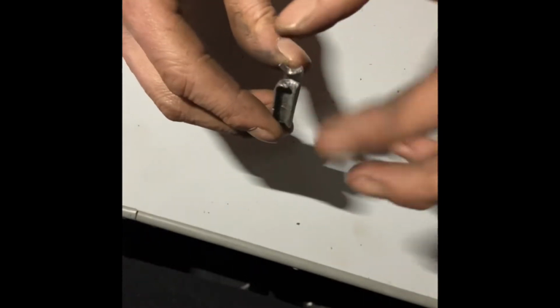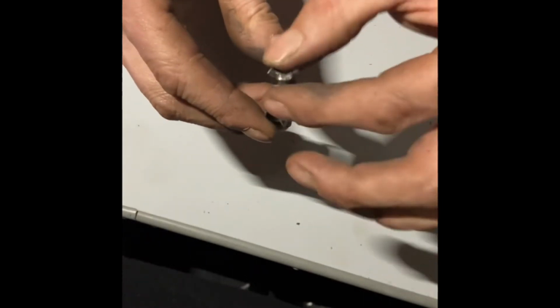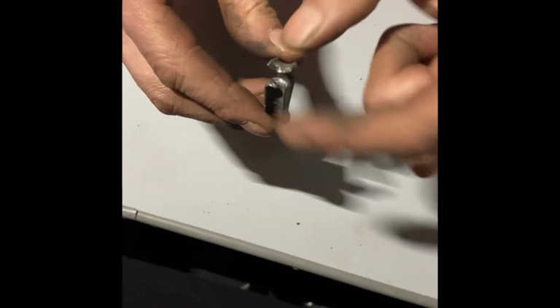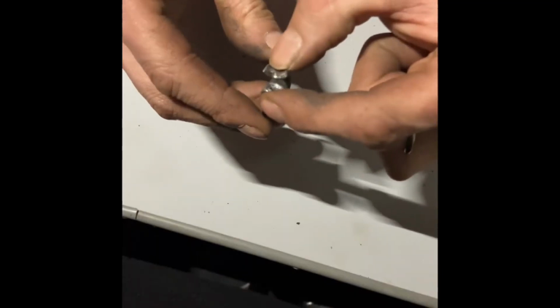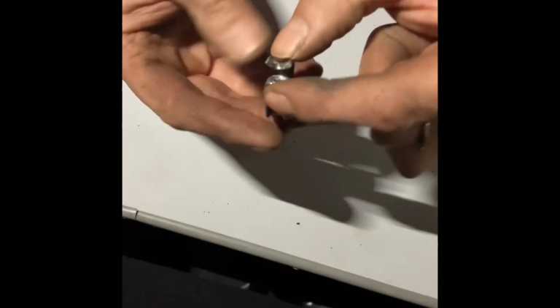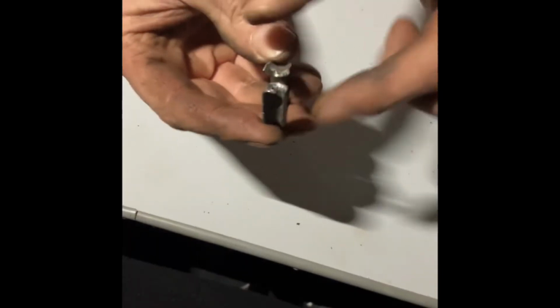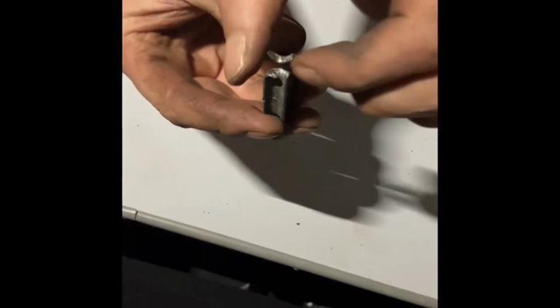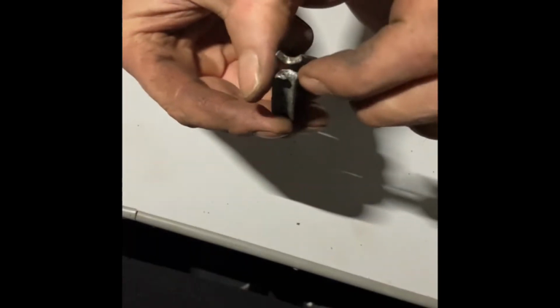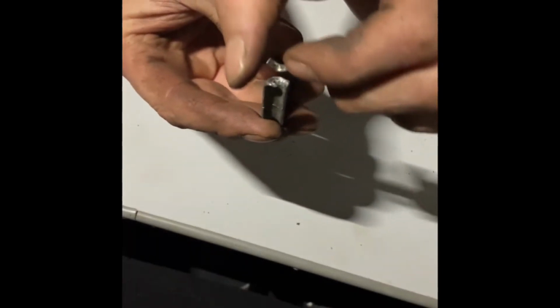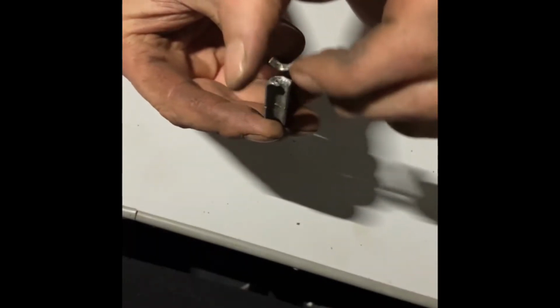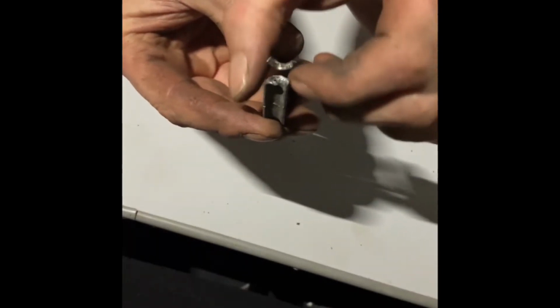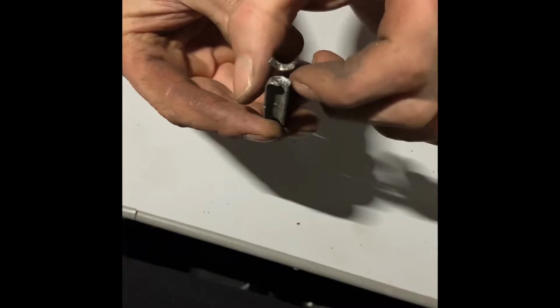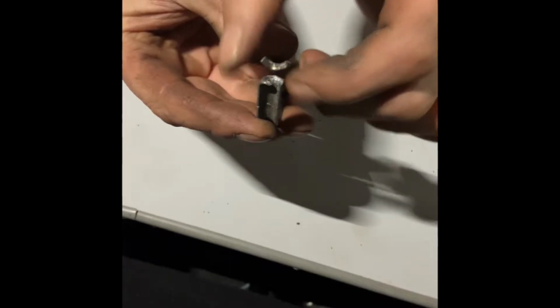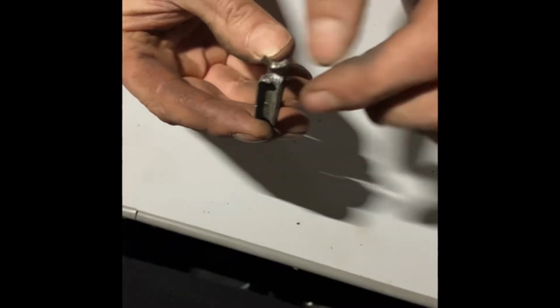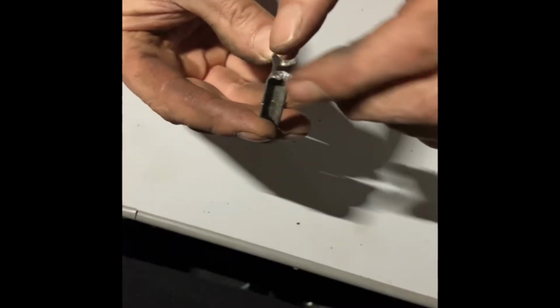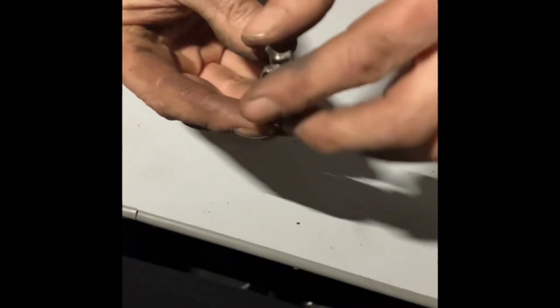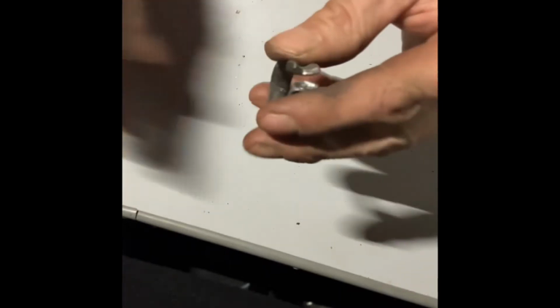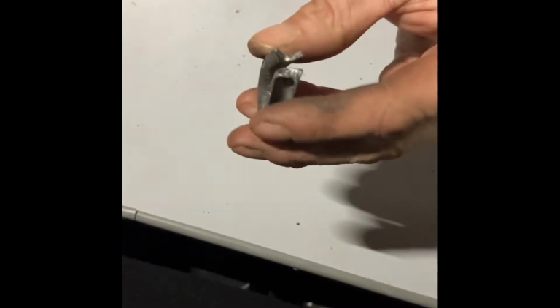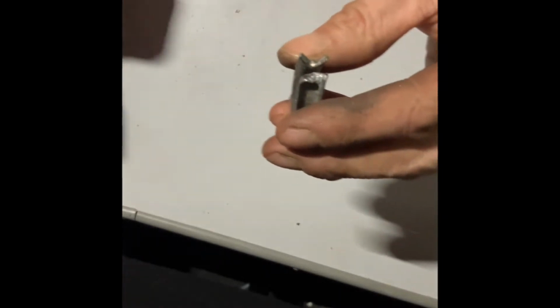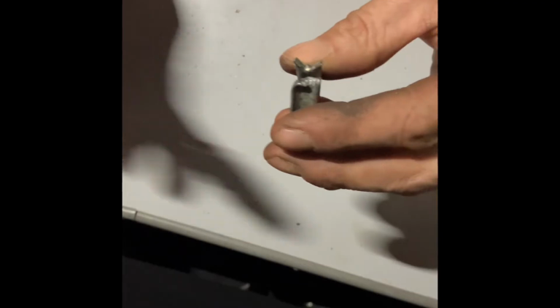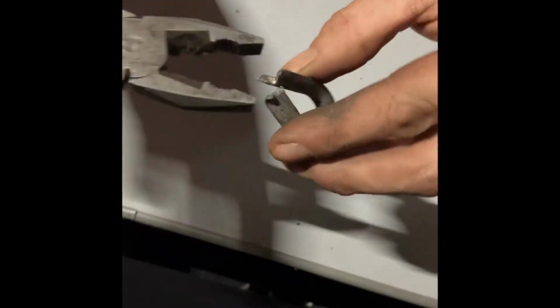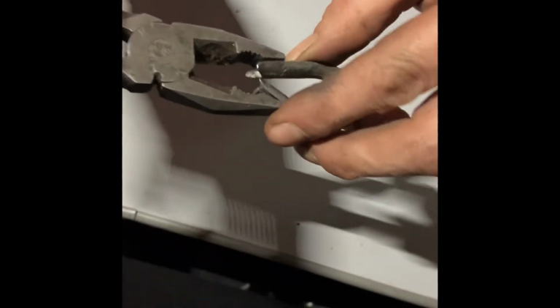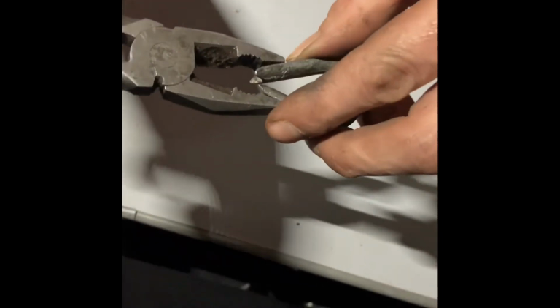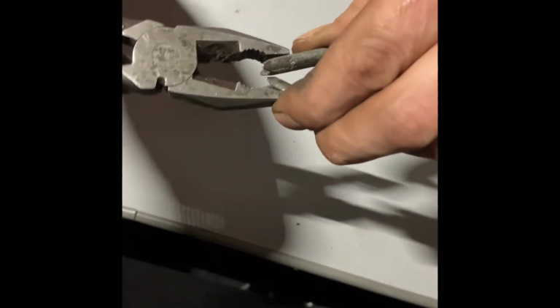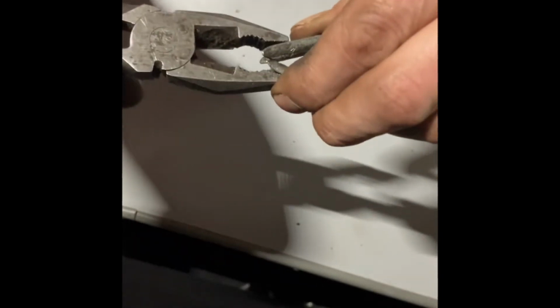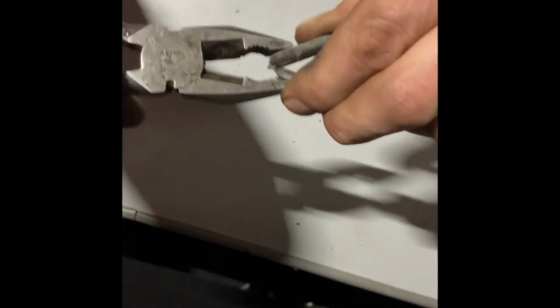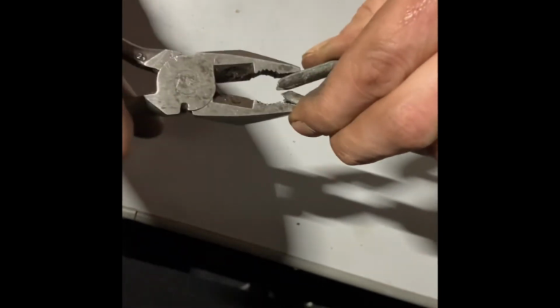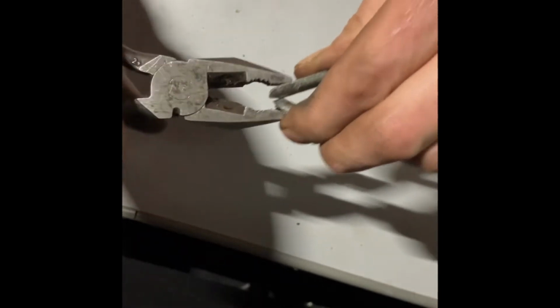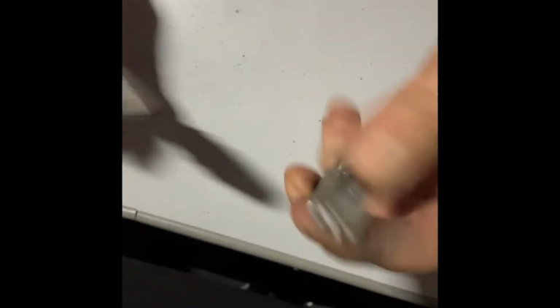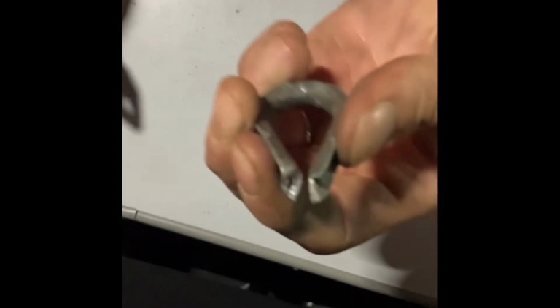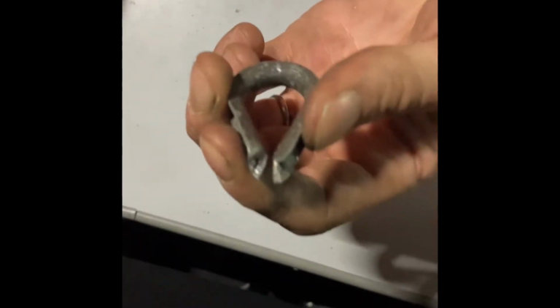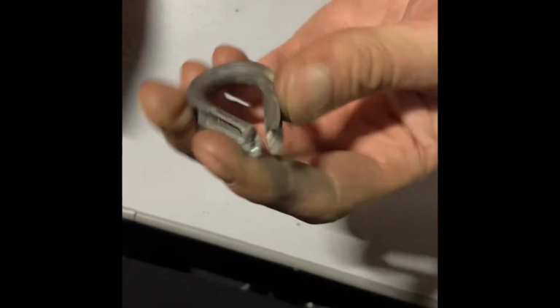We've found a lot of these we've had to recover and had to do that to get the eyelet open. When you go to close the eyelet back up, the best thing you can do is put it in a vice and gently close it. Remember, you don't want to damage this bit here because it'll snap. Close it up as tight as you can but try to keep the sides symmetrical — that's important because we want the wire trapped underneath it.